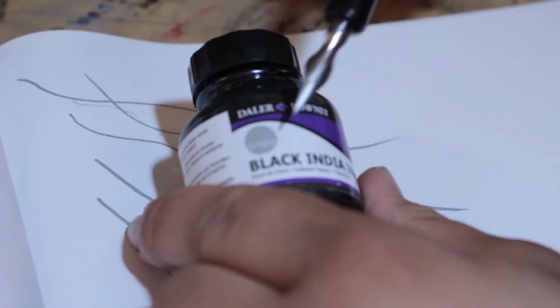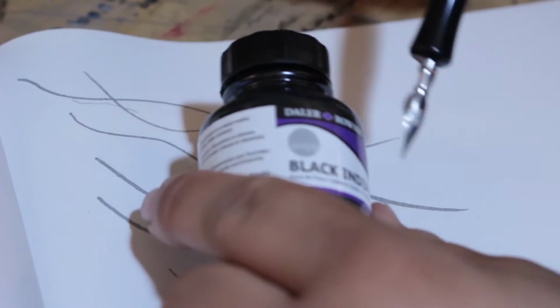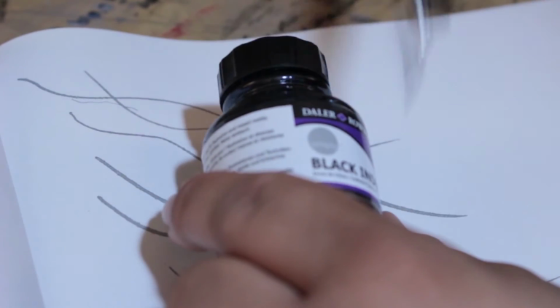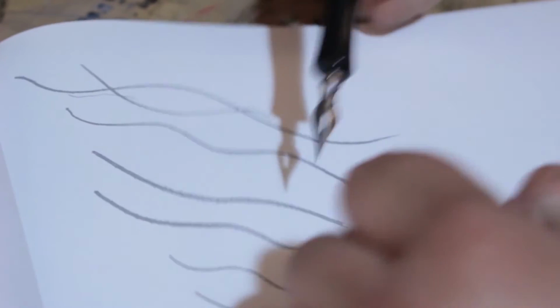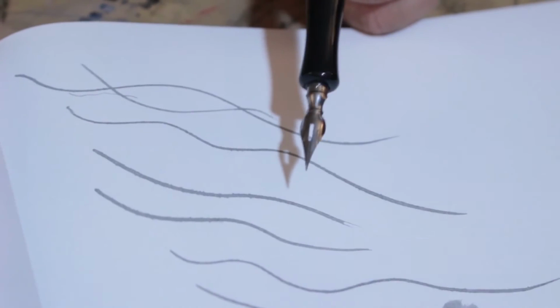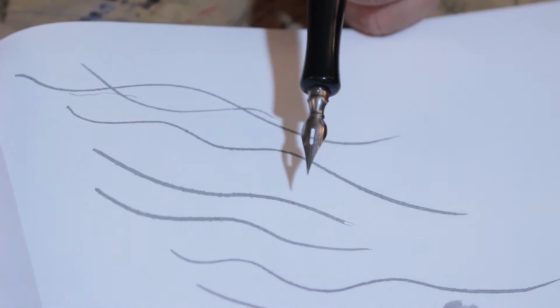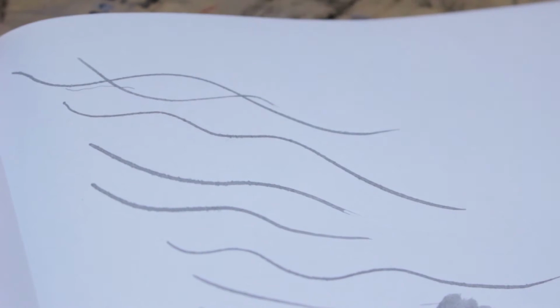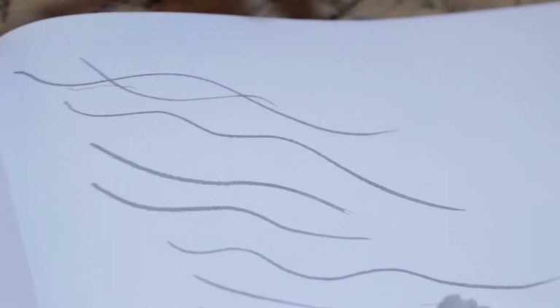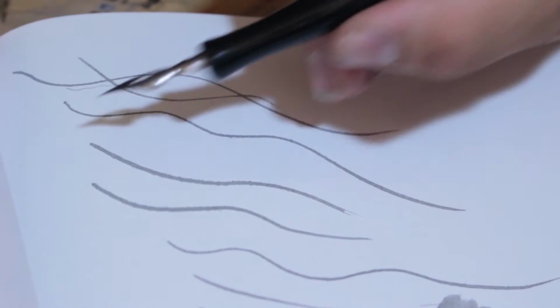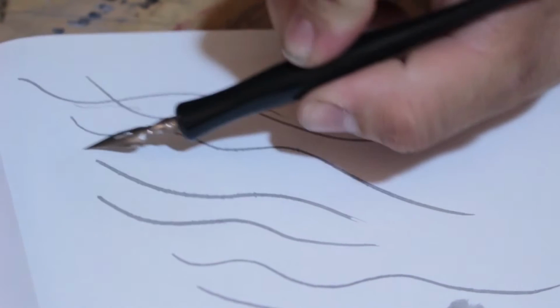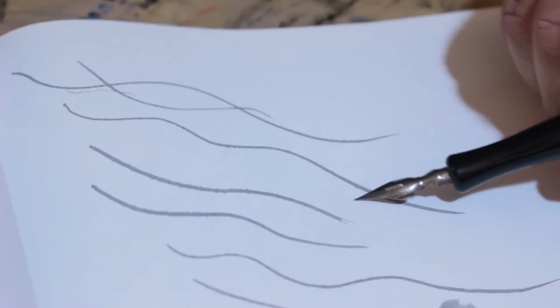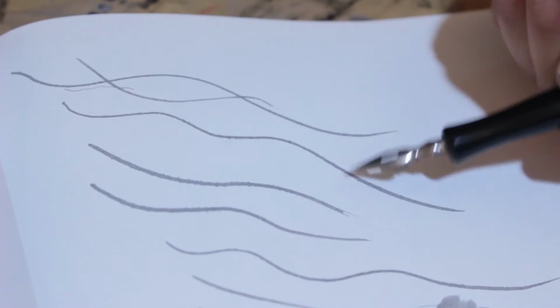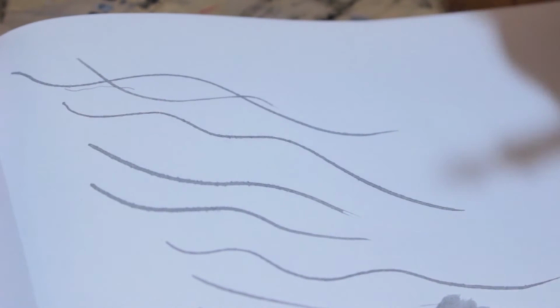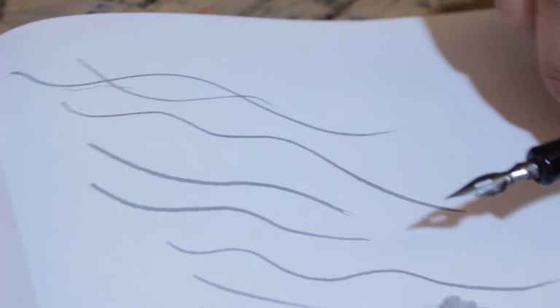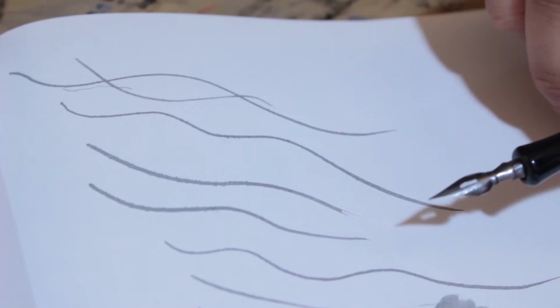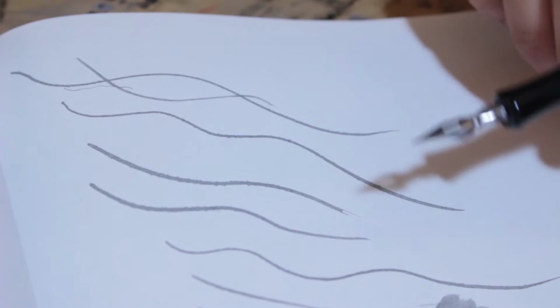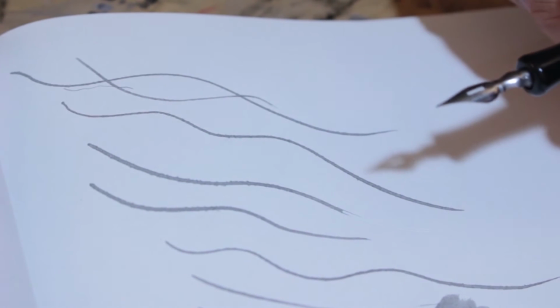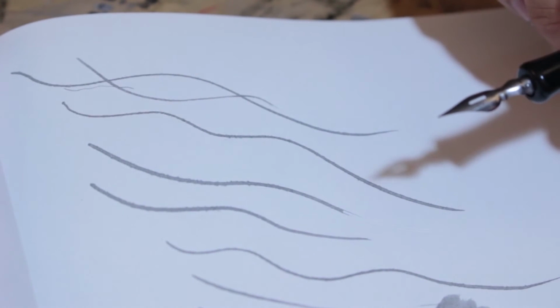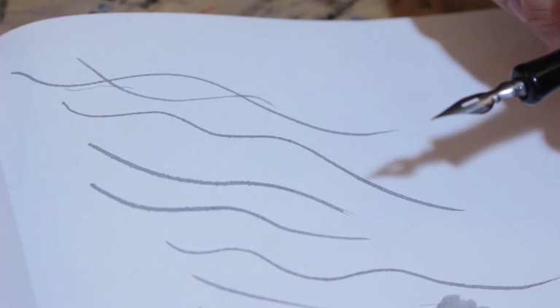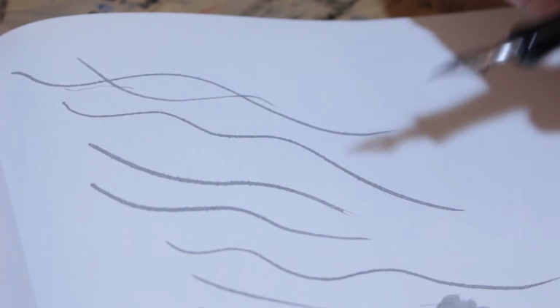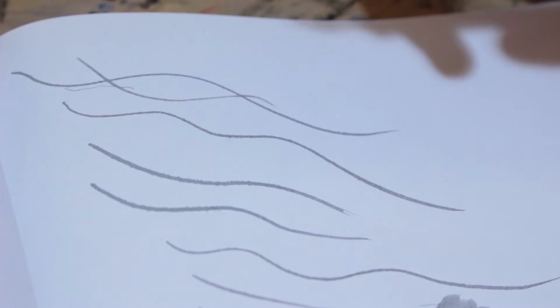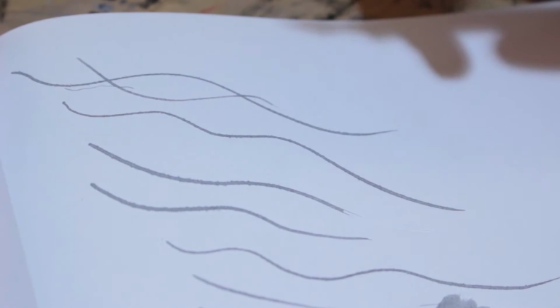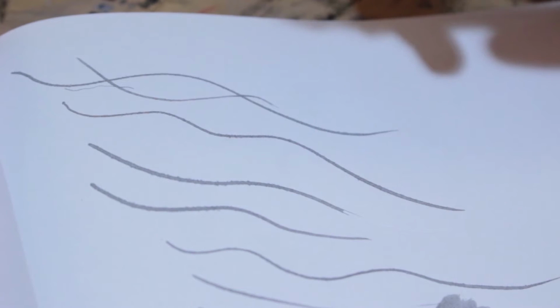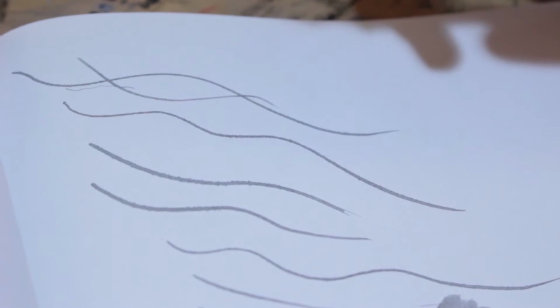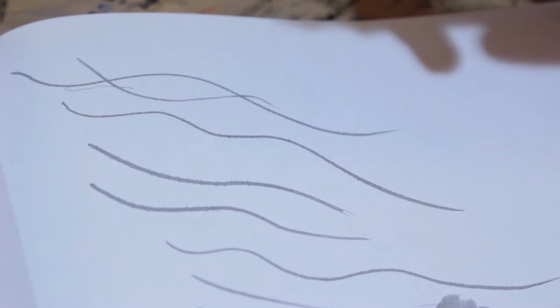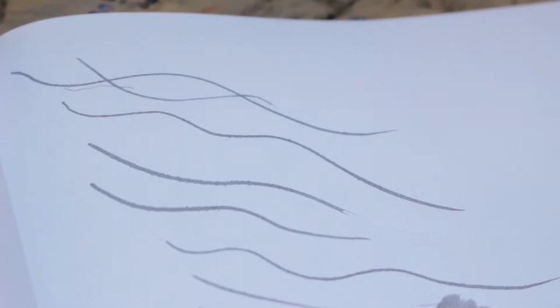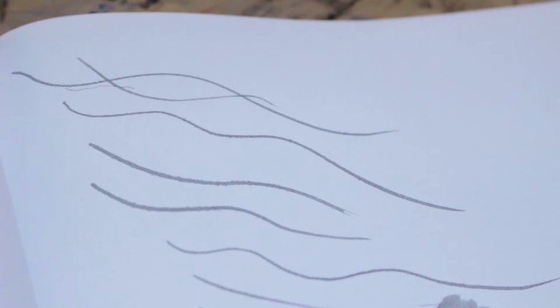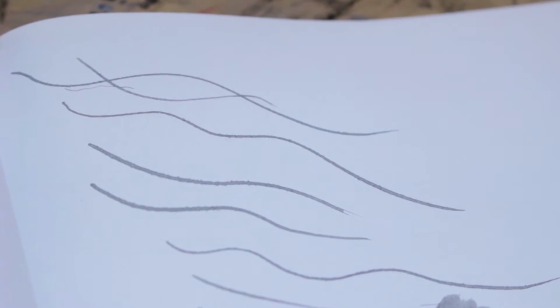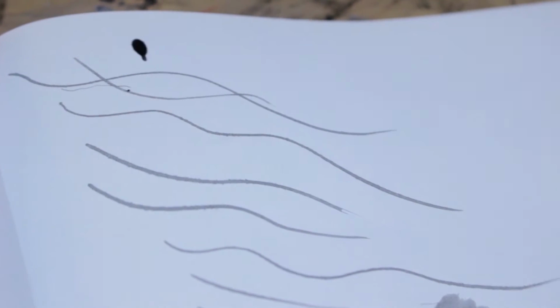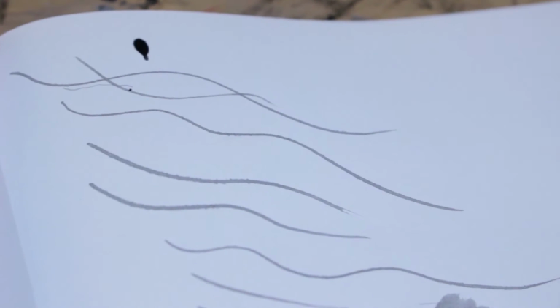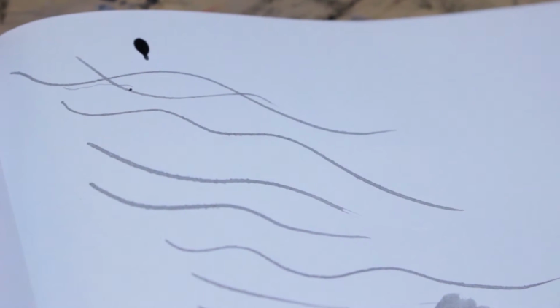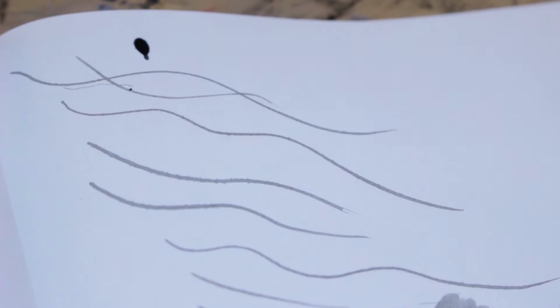Black India ink — this is great. You saw that it went down black, but at the end it was gray, and then it quickly dried. I'll give it credit — it did dry pretty quick. But now it's gray. I can't use that.